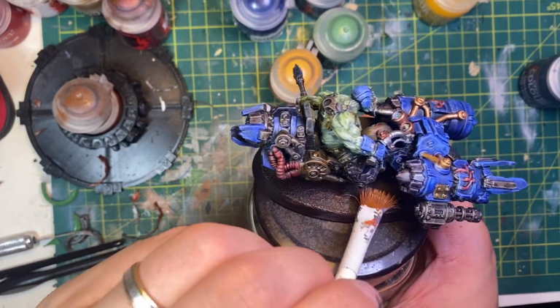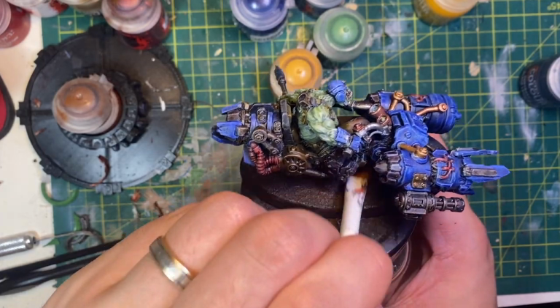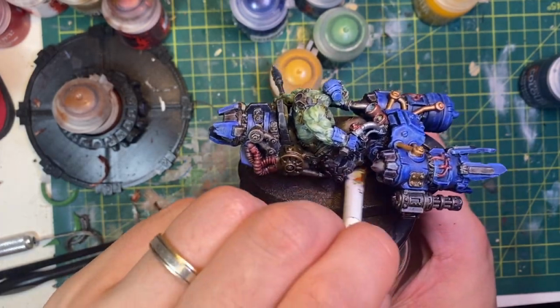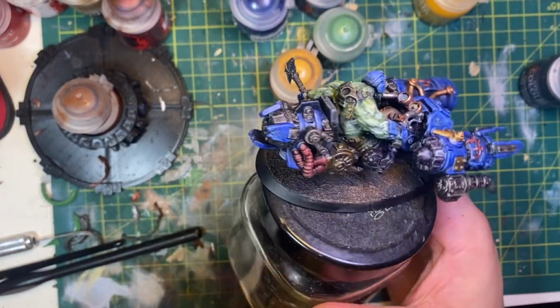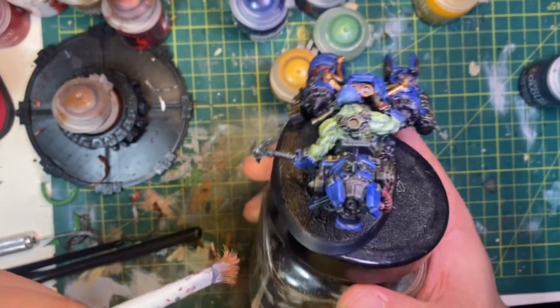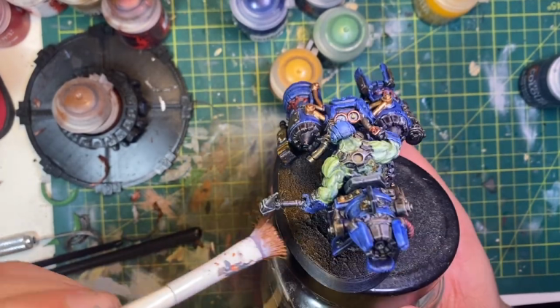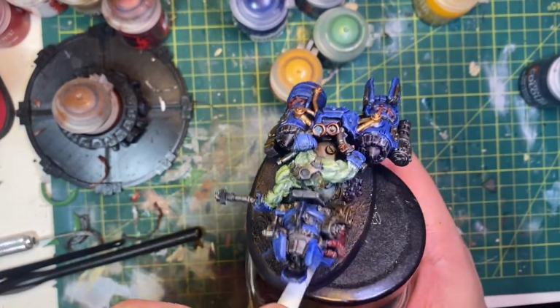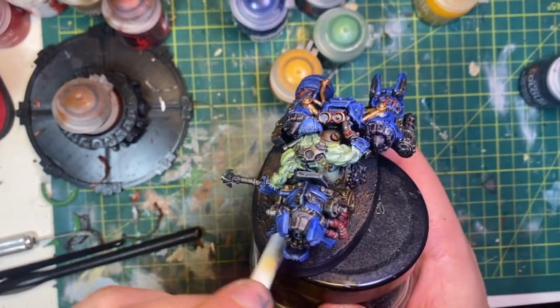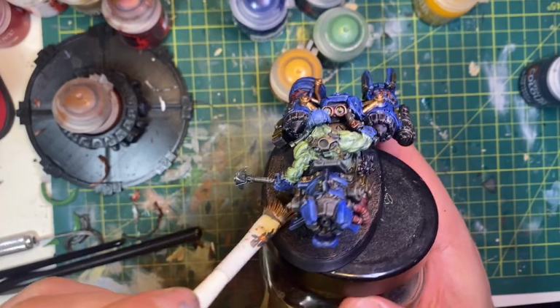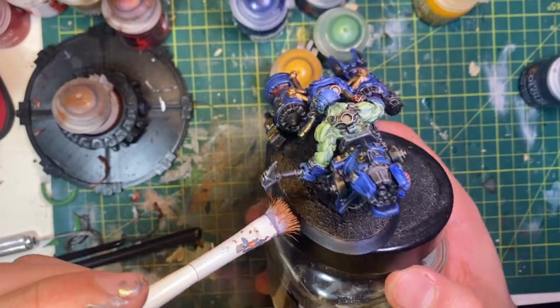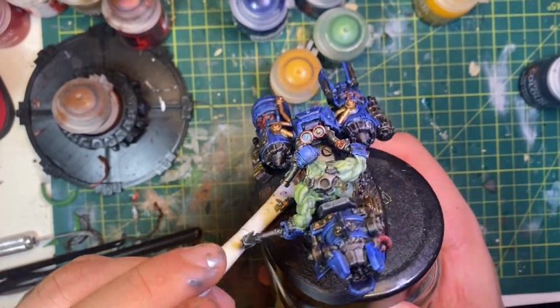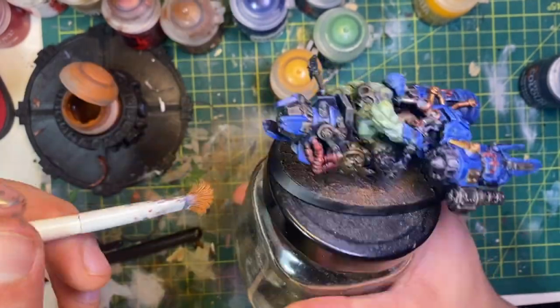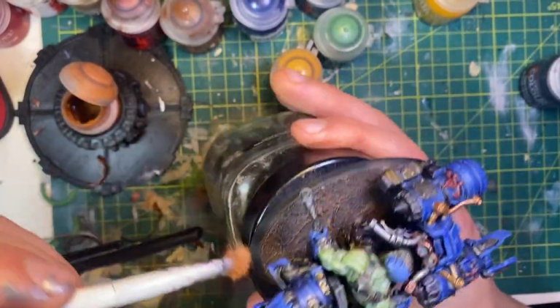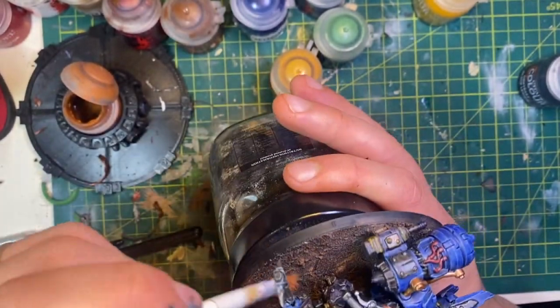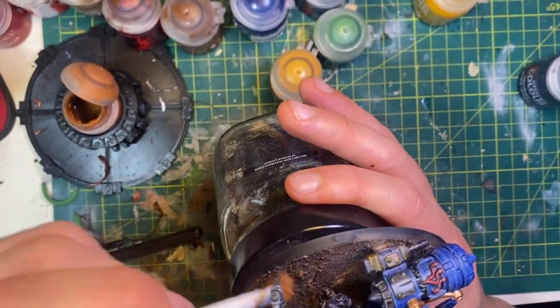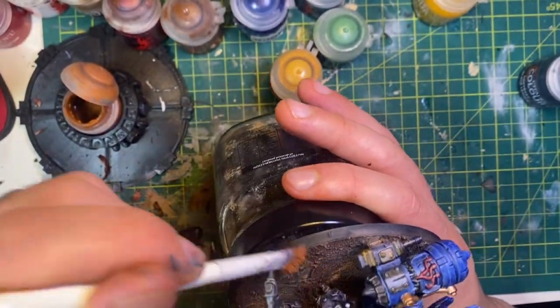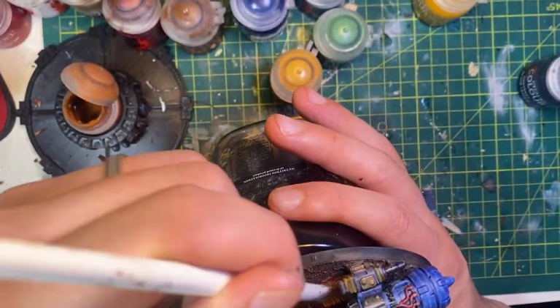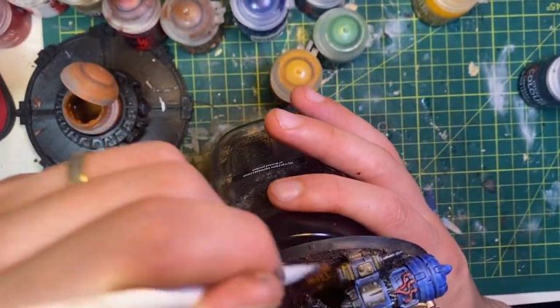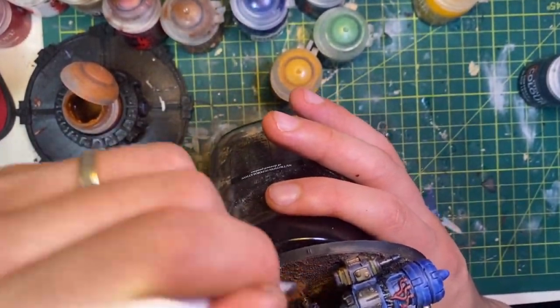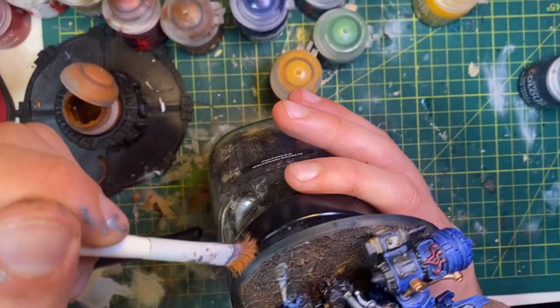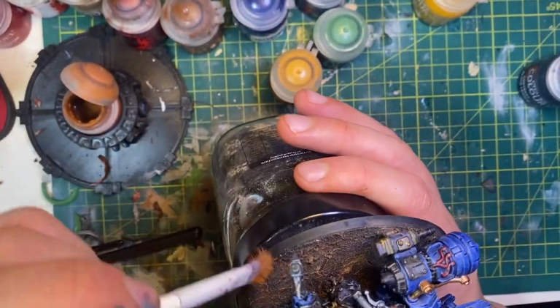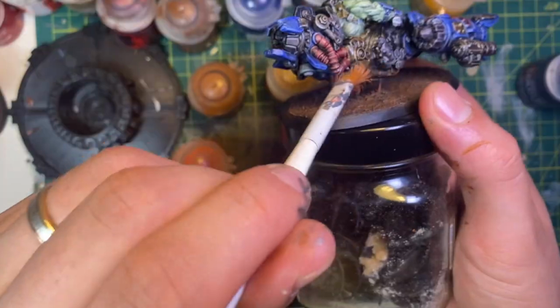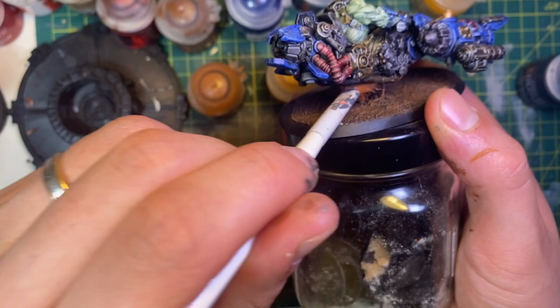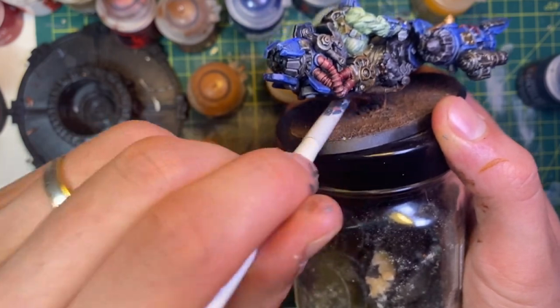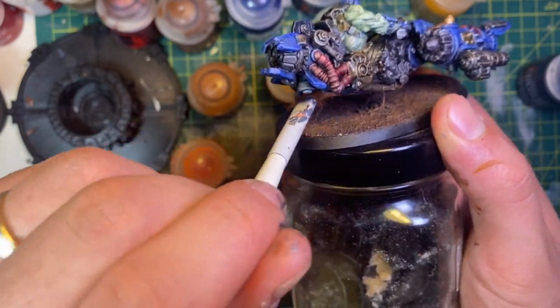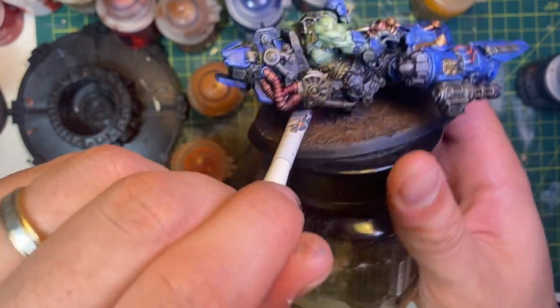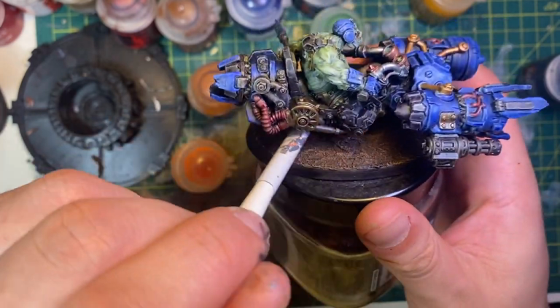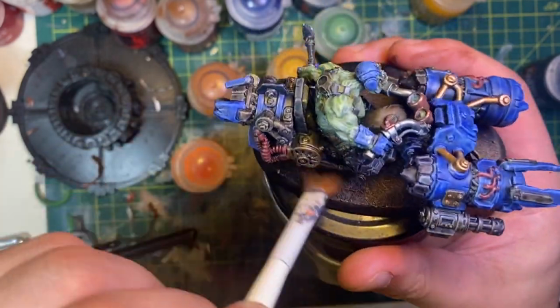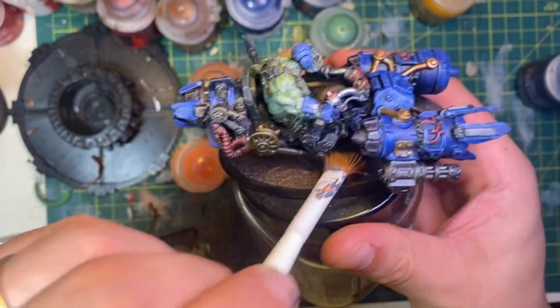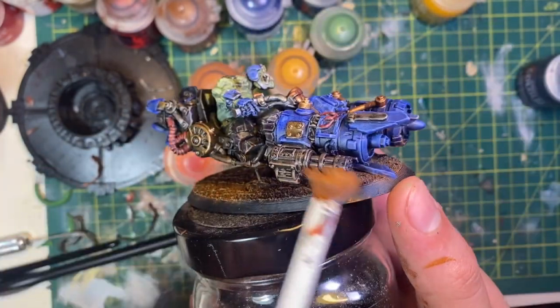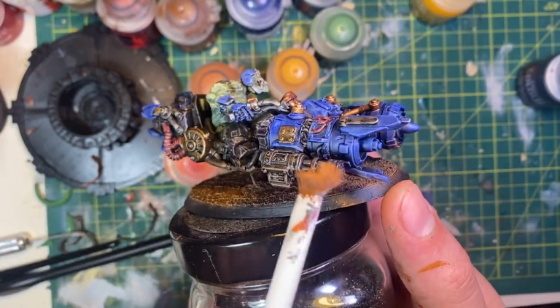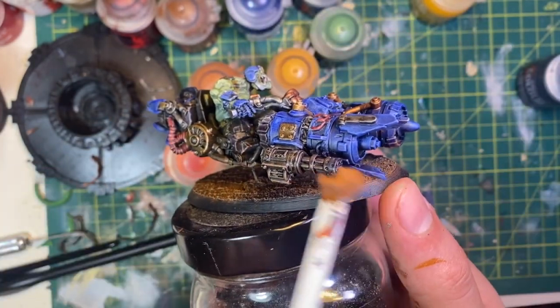The base took me about three minutes — just a dry brush pass of brown, light brown, and orange. I also did a little dry brushing on the underside of the model so it looks like there's a bit of dust sprinkled on it, just adding that extra little detail.